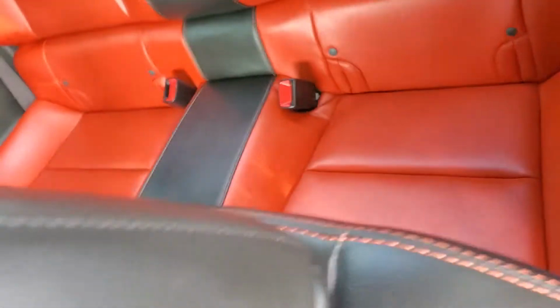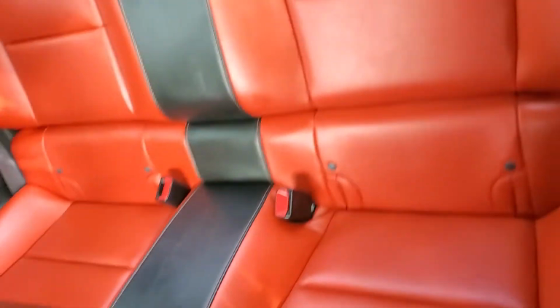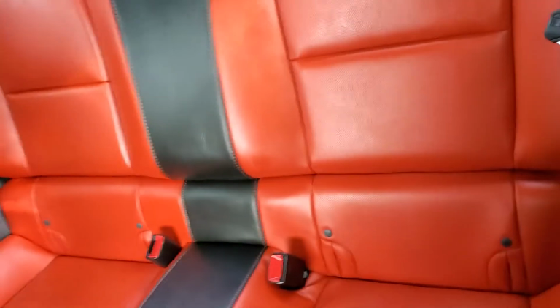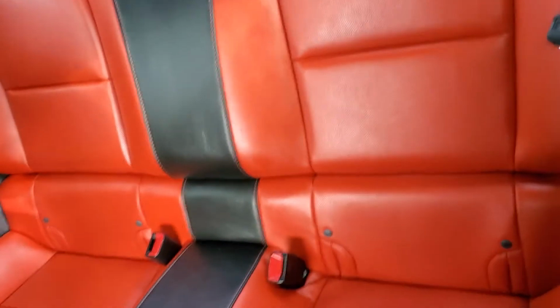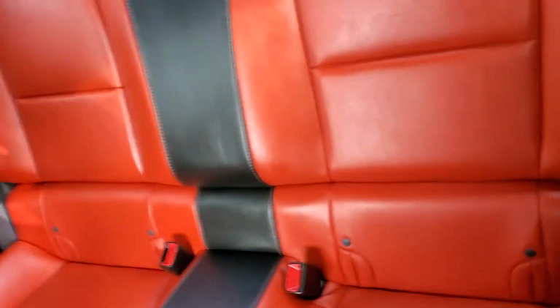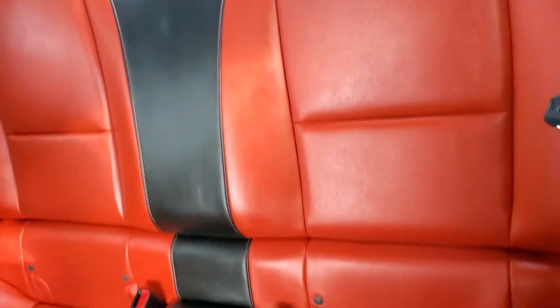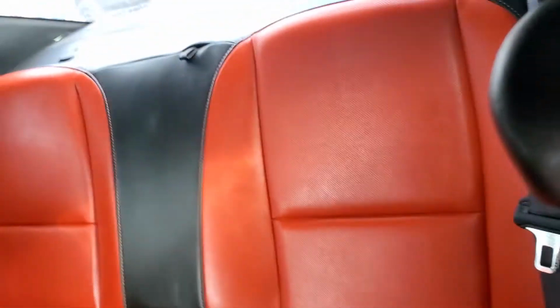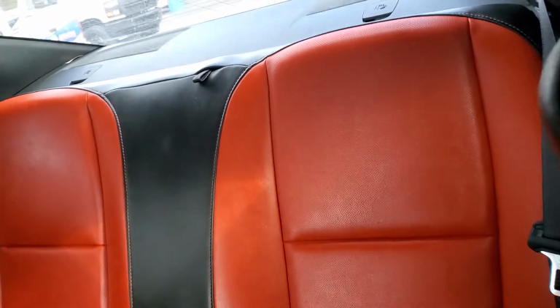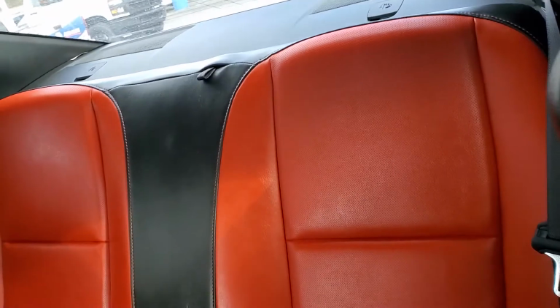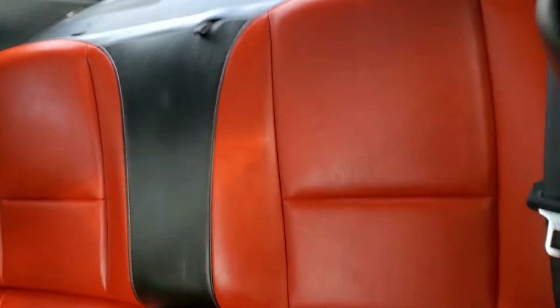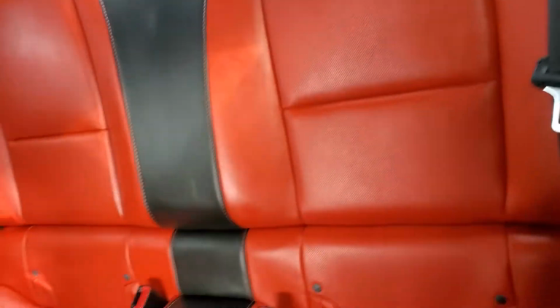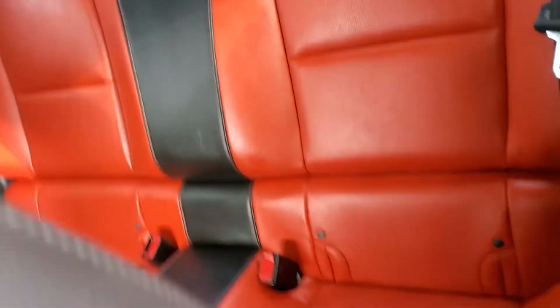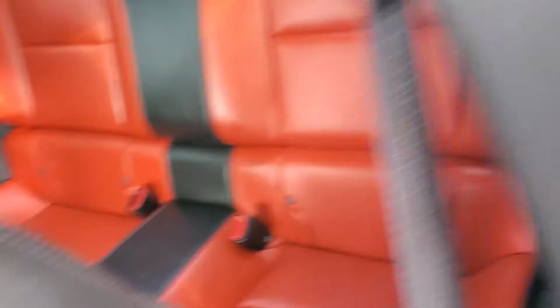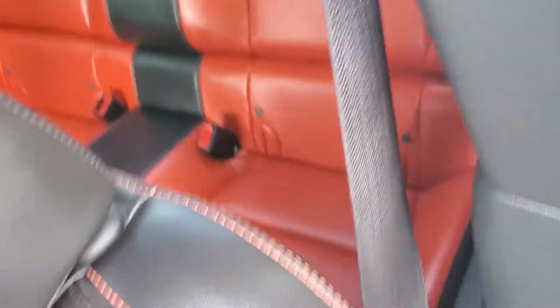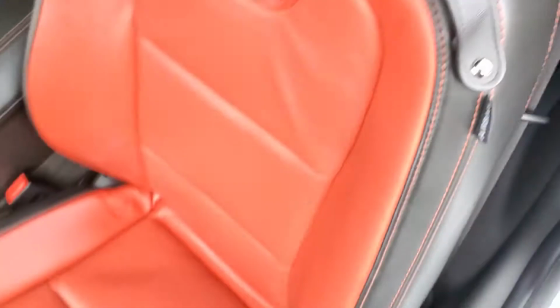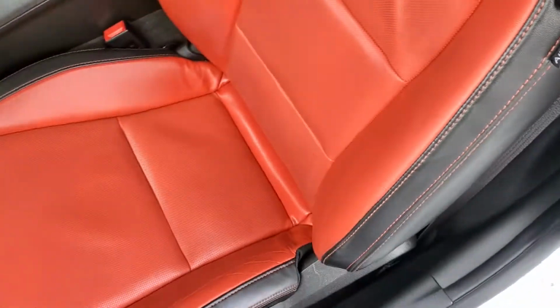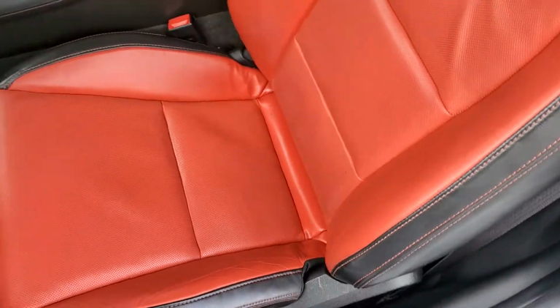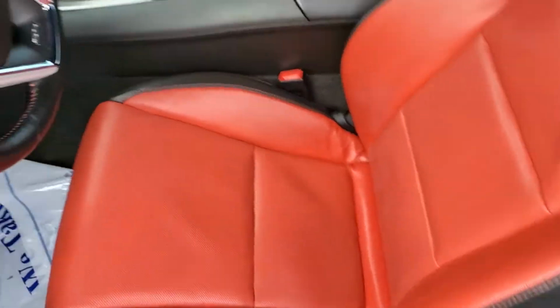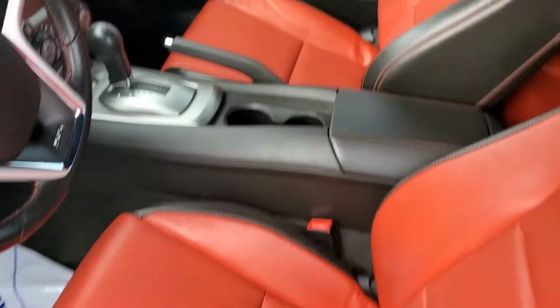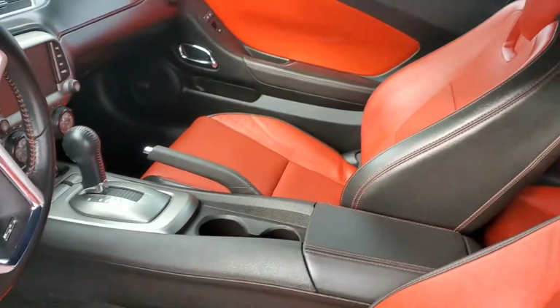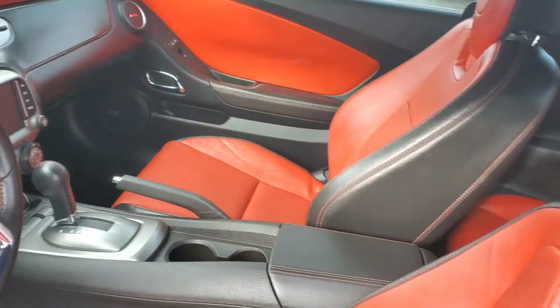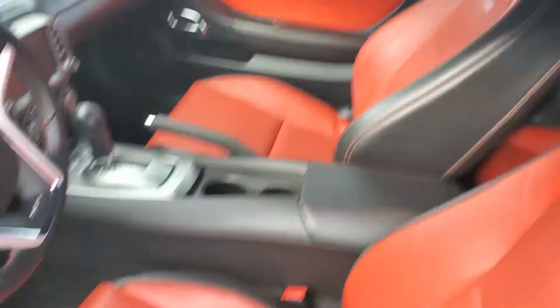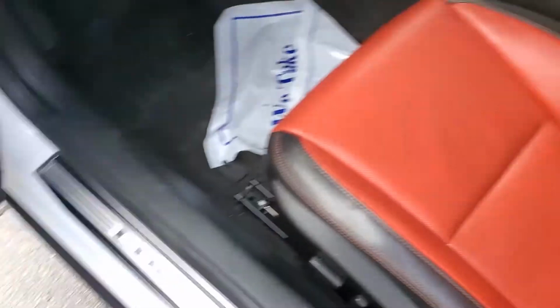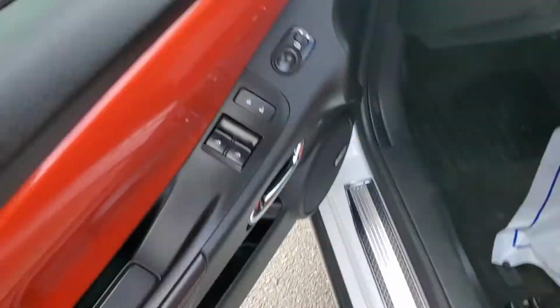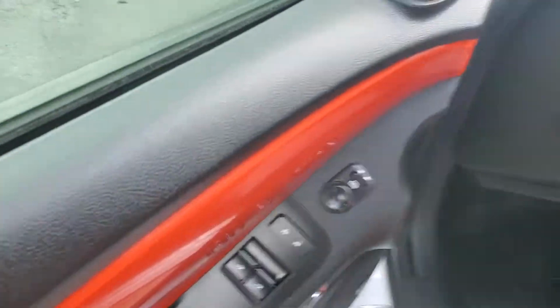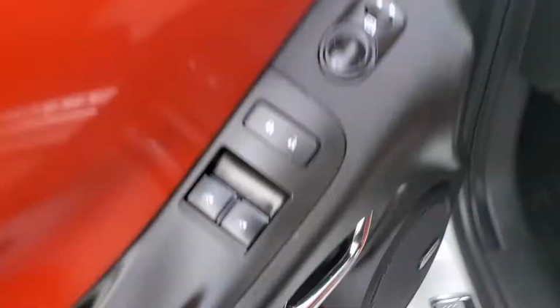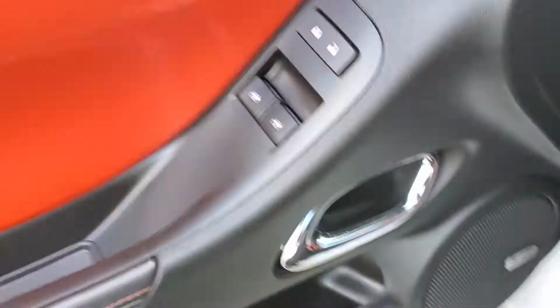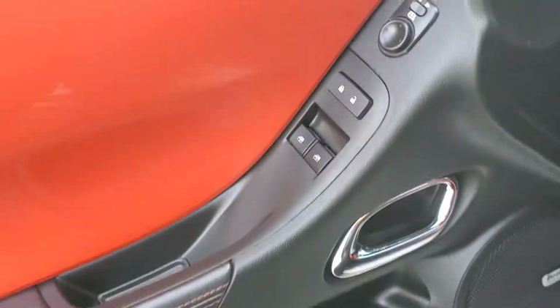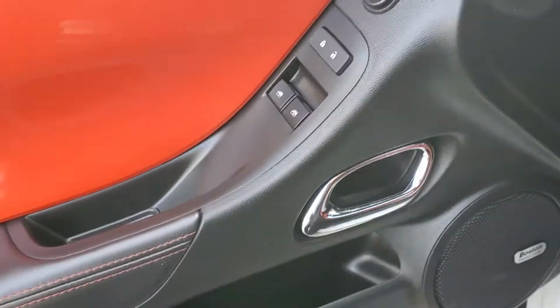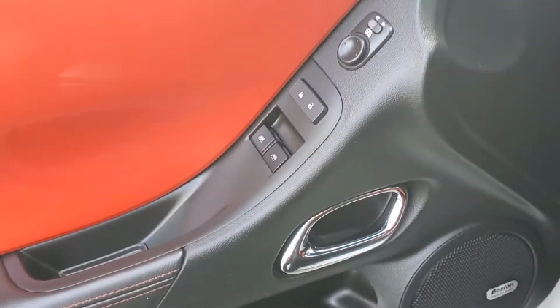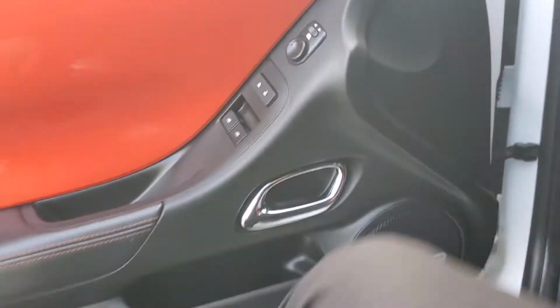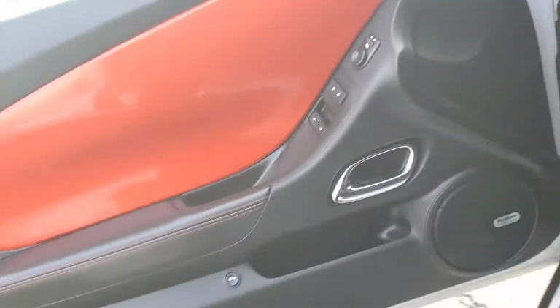Take a look in the back here. Love the color scheme. Take a look at our door — you got the automatic locks and windows.